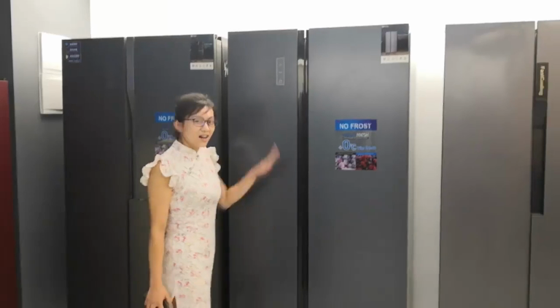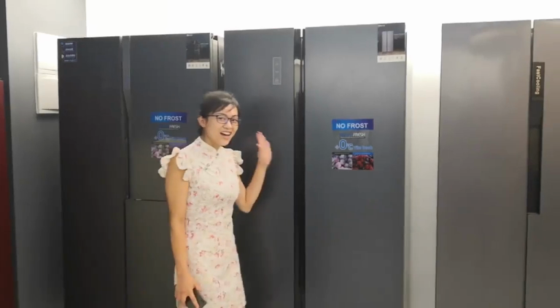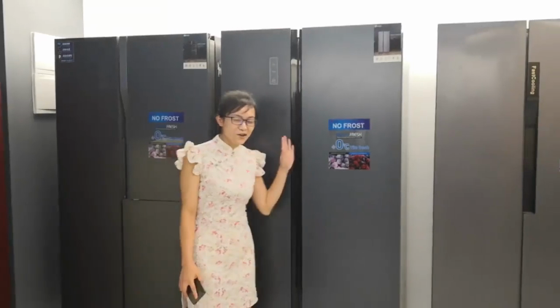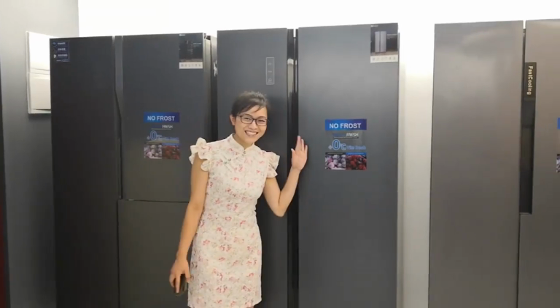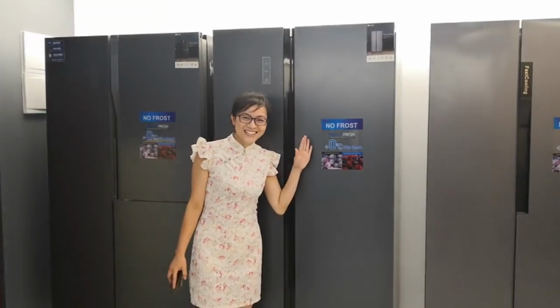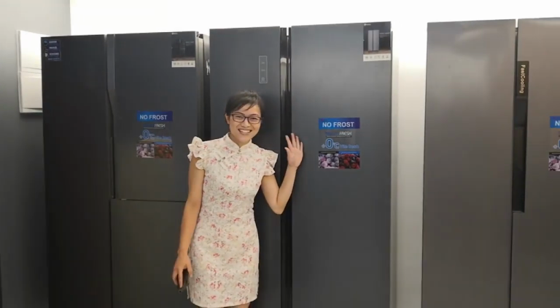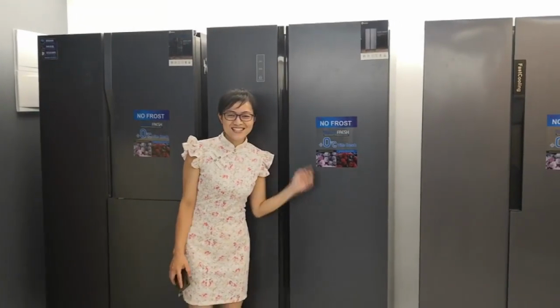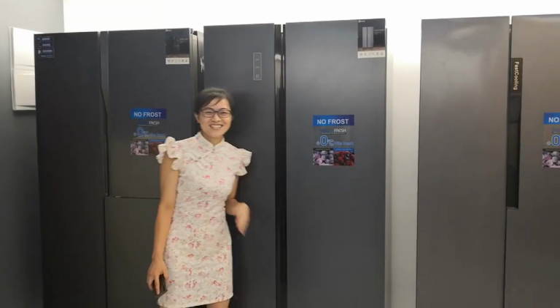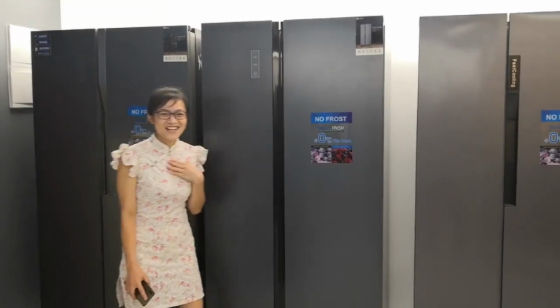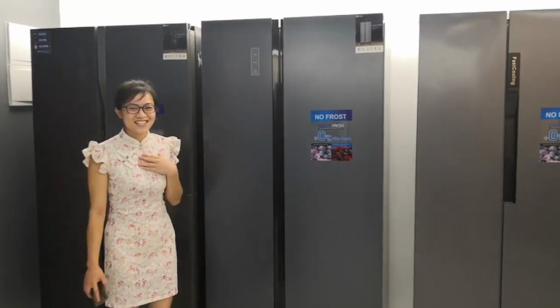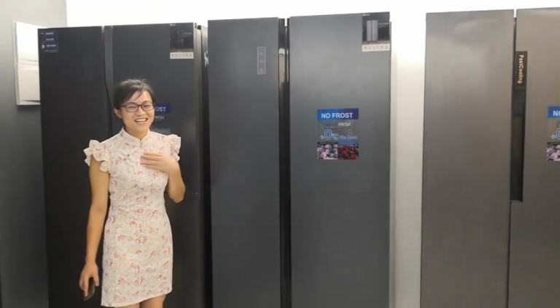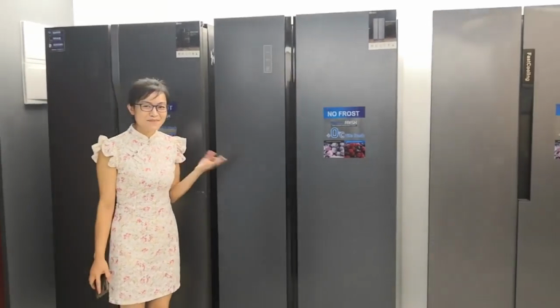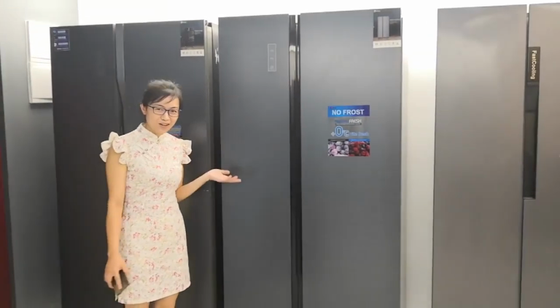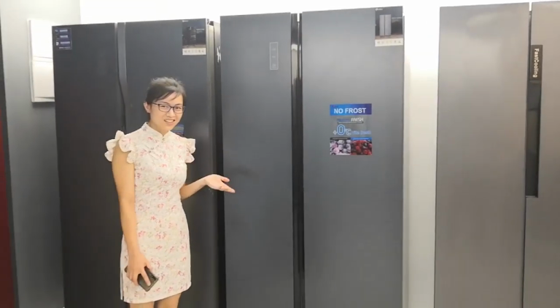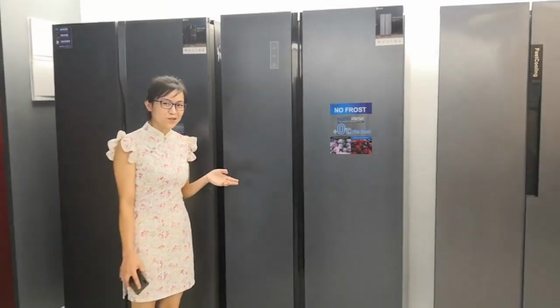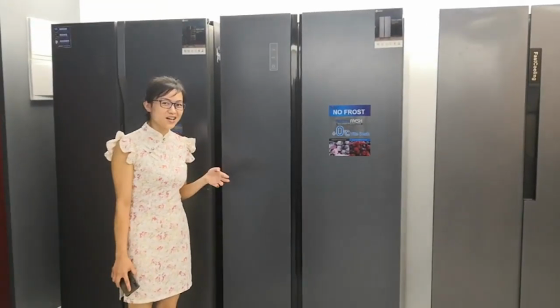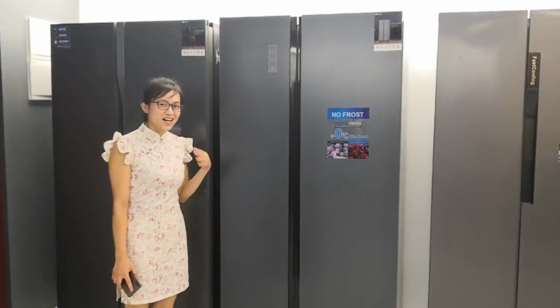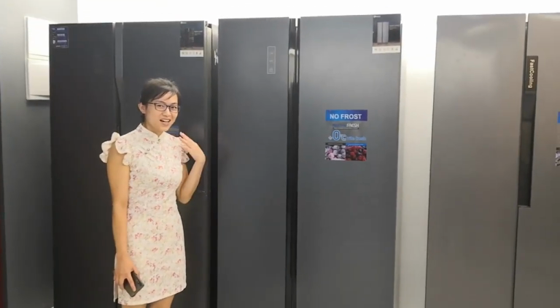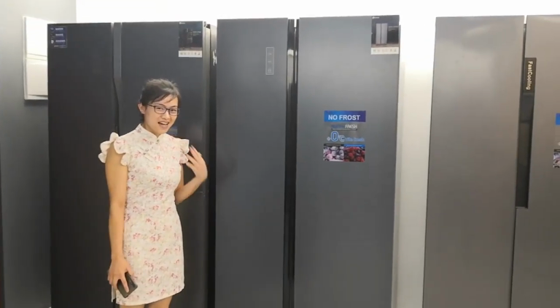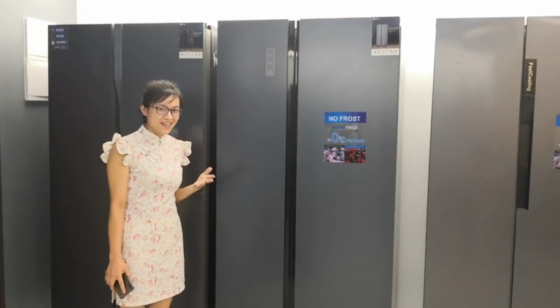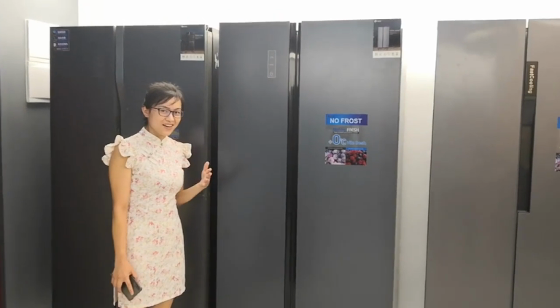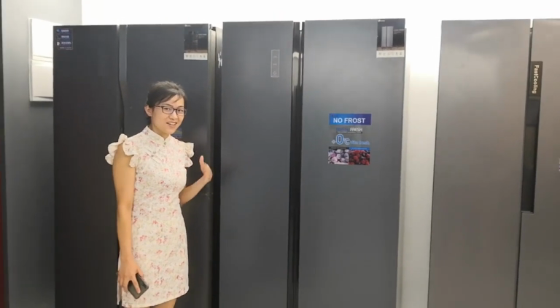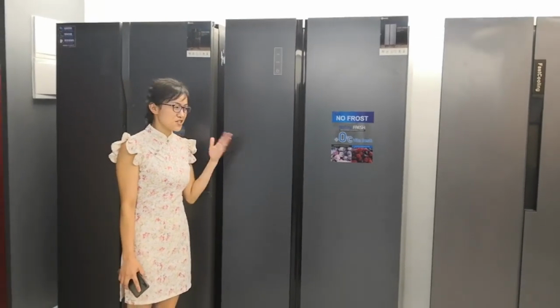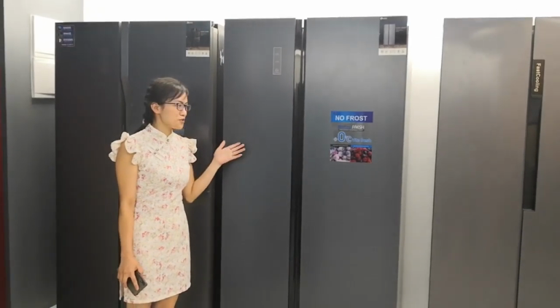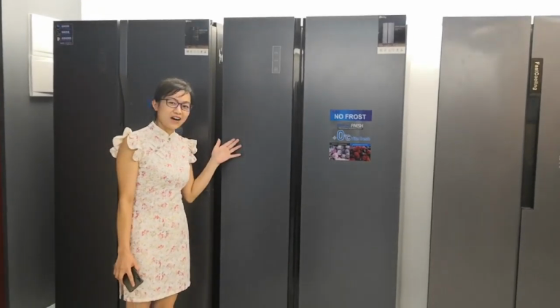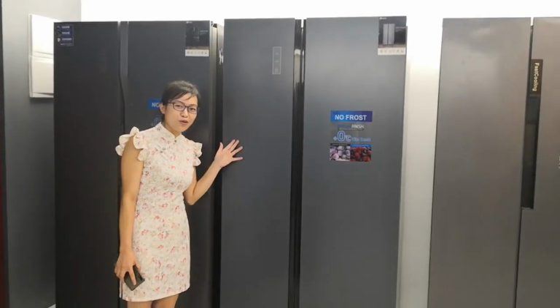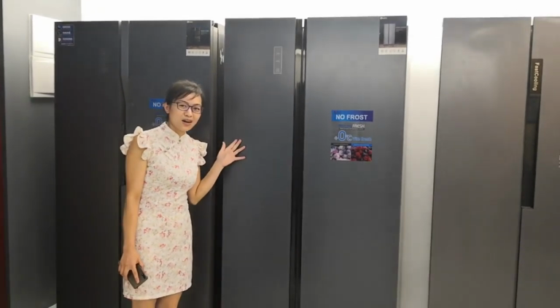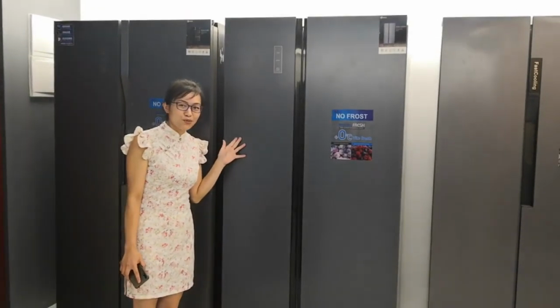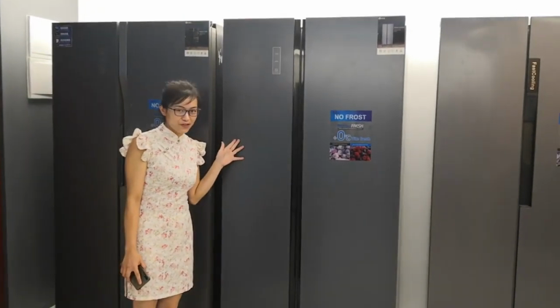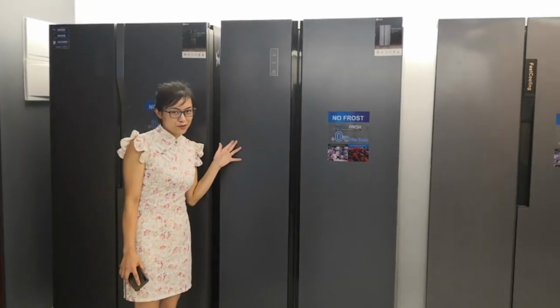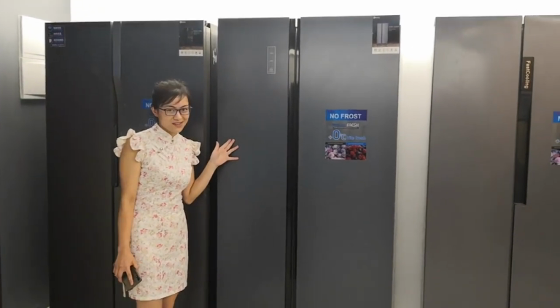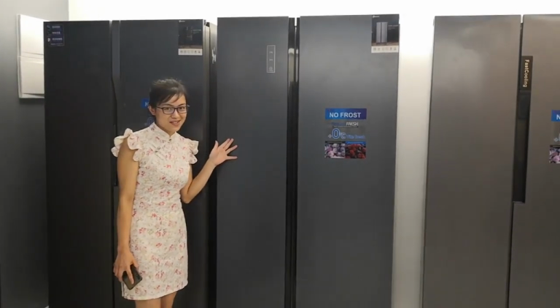Hi everyone, this is Janice. It's my honor to stand here to introduce you our refrigerators.